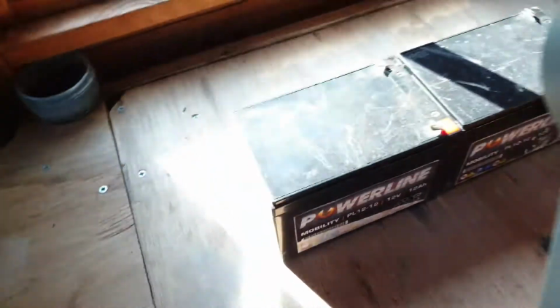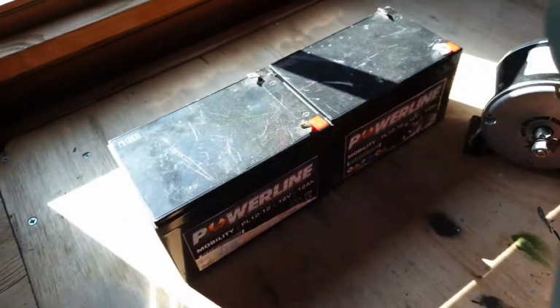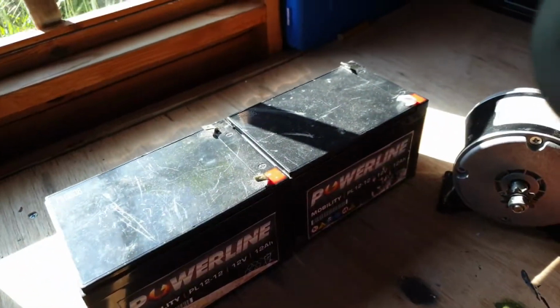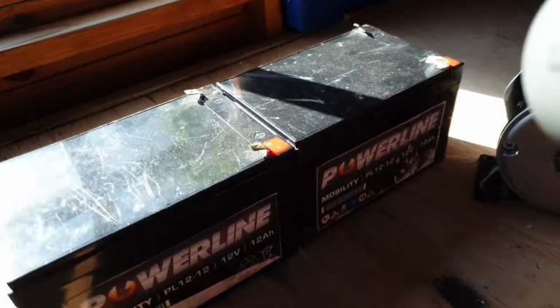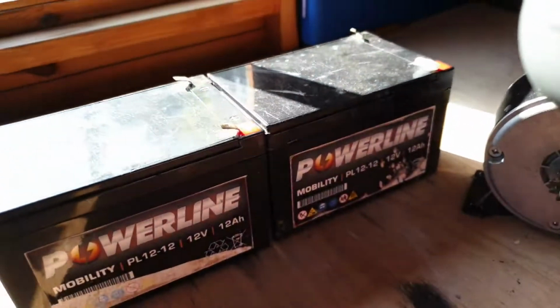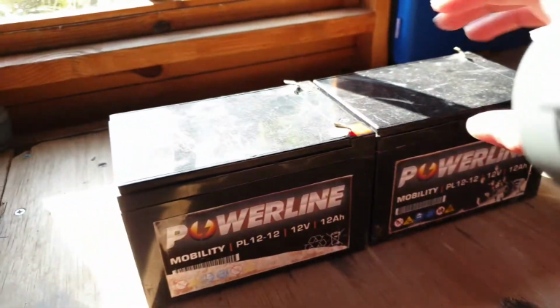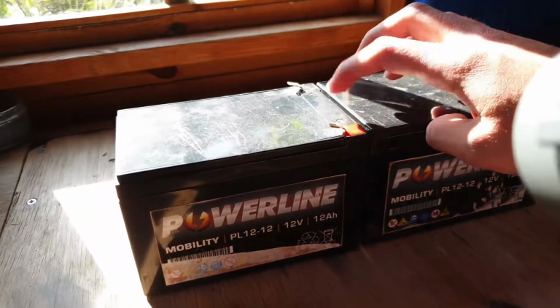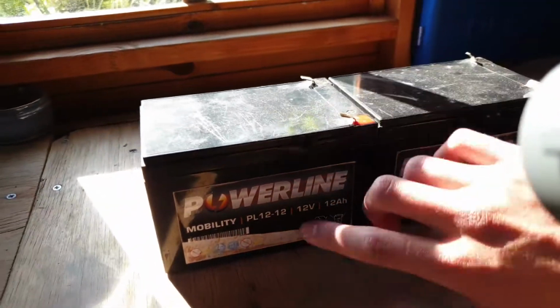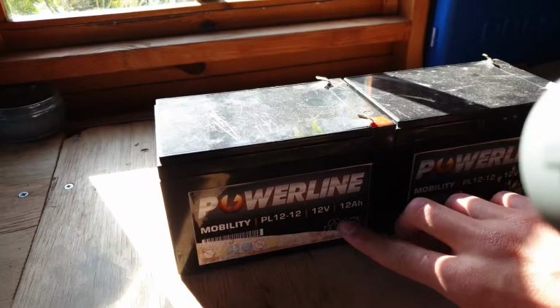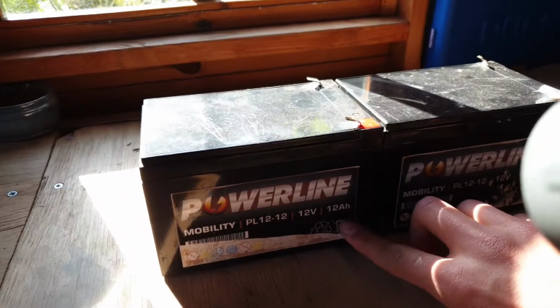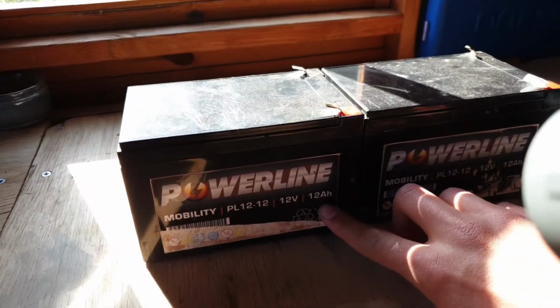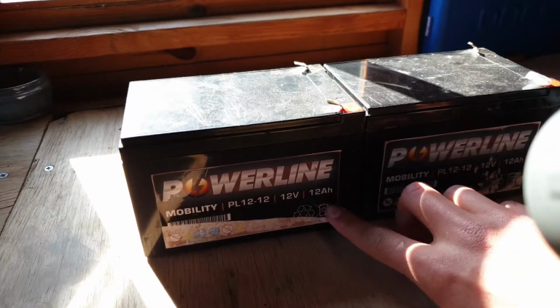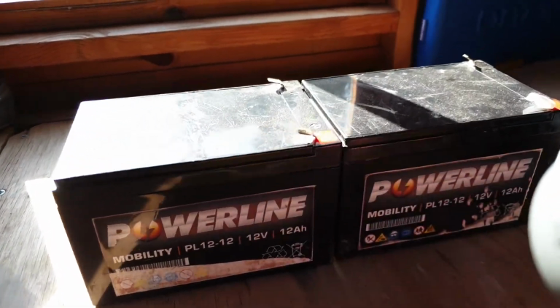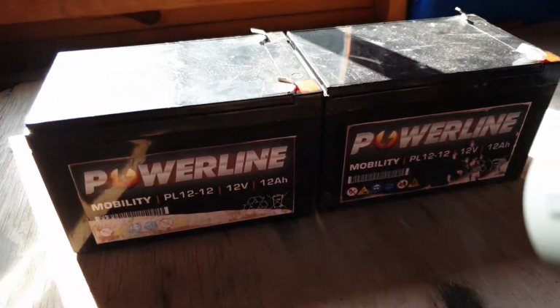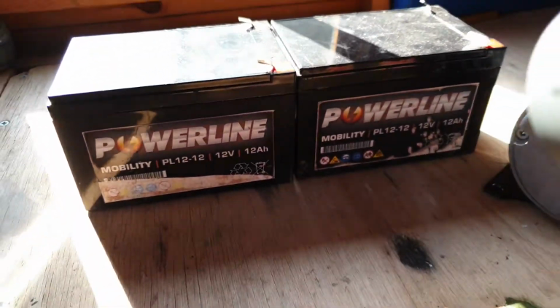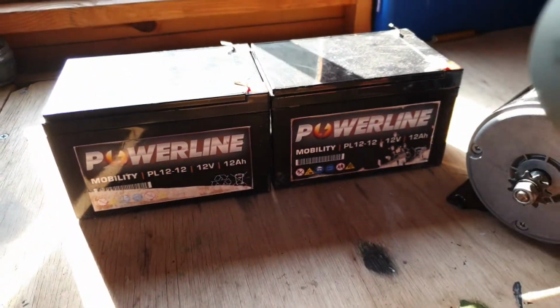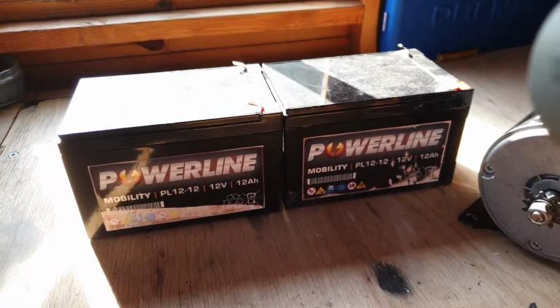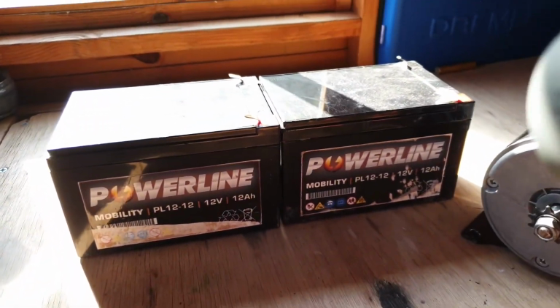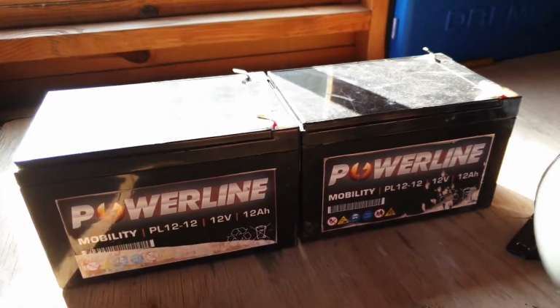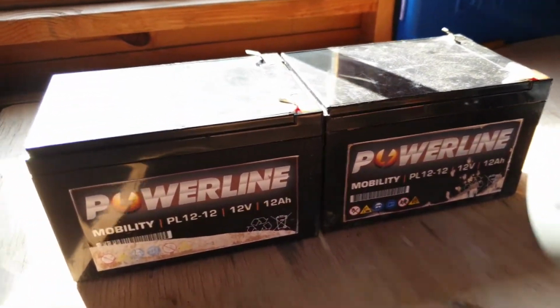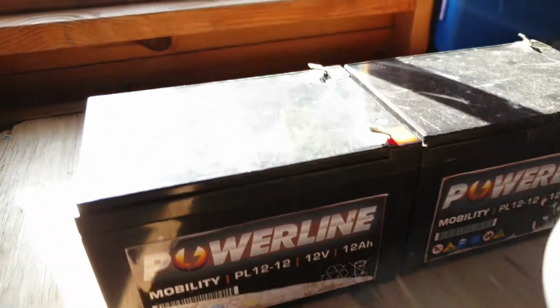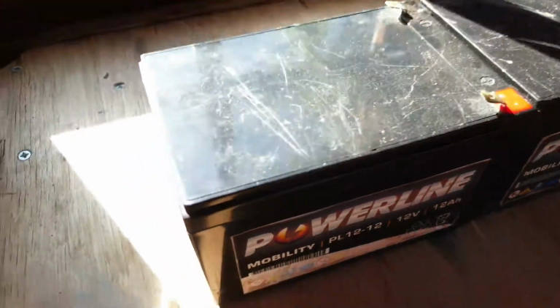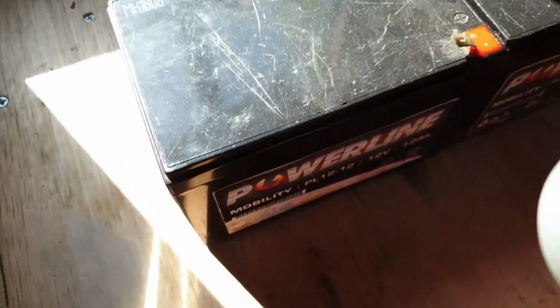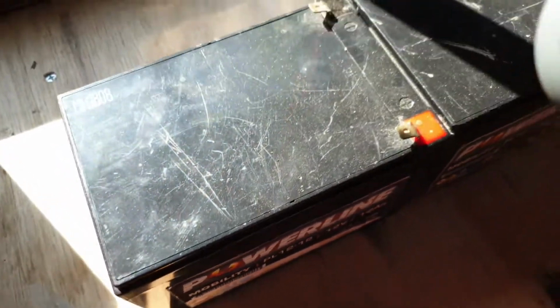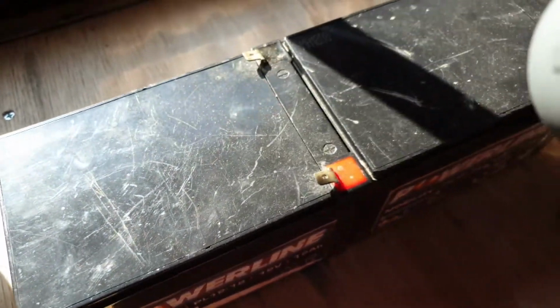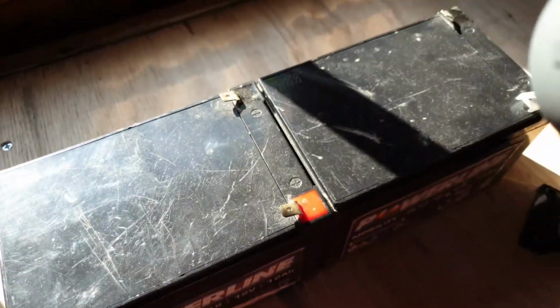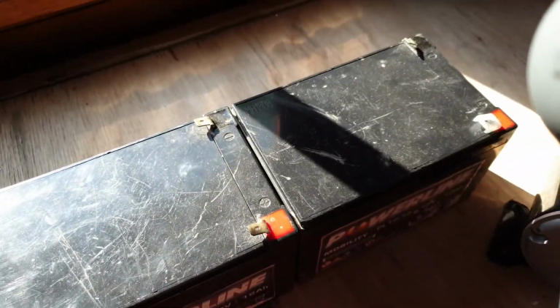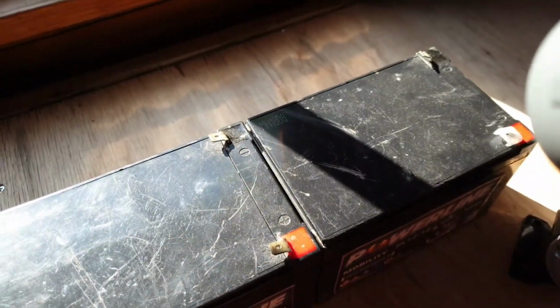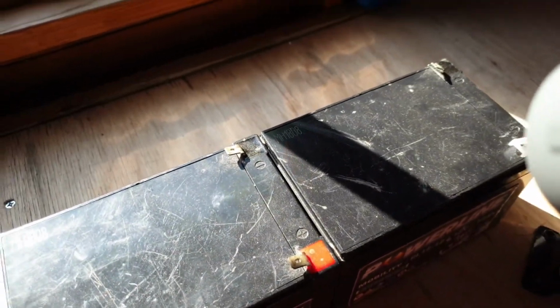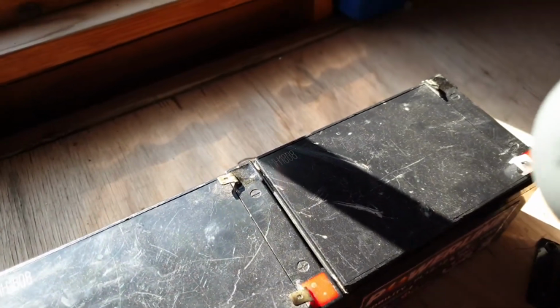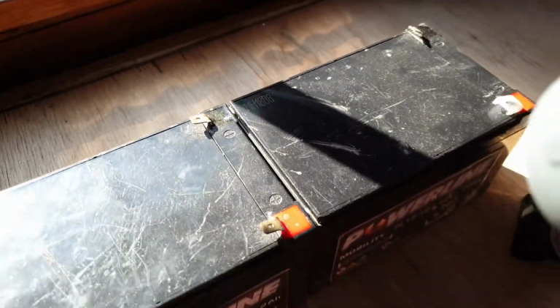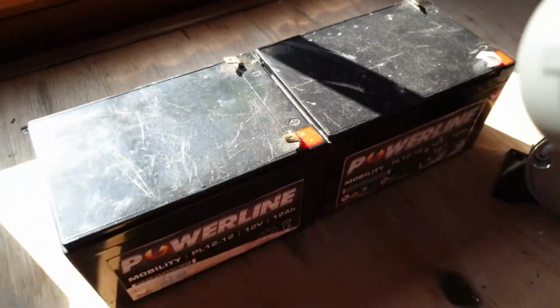Around here we have the batteries — these are two 12v, 12Ah batteries, which are actually for mobility scooters. They worked out about £20 each, so really not bad. They give about an hour of battery life.